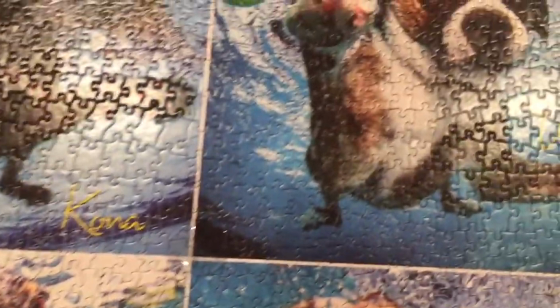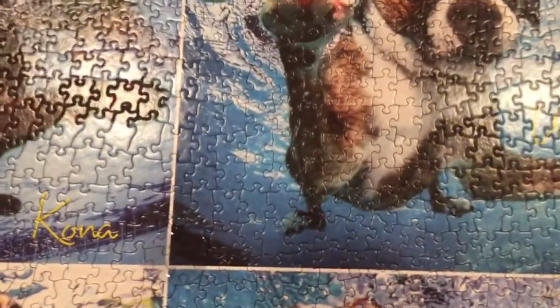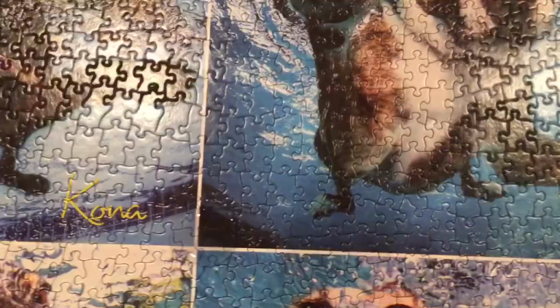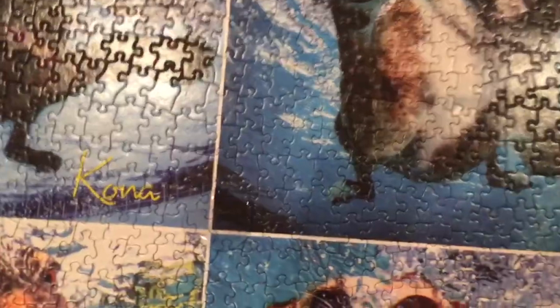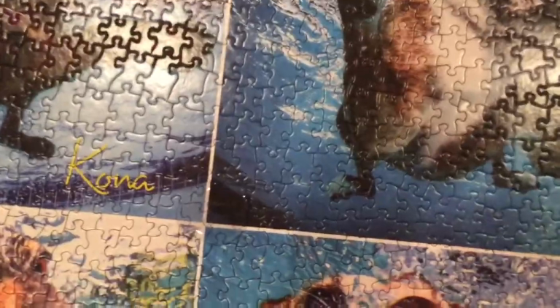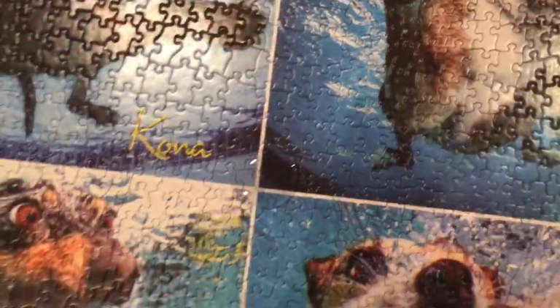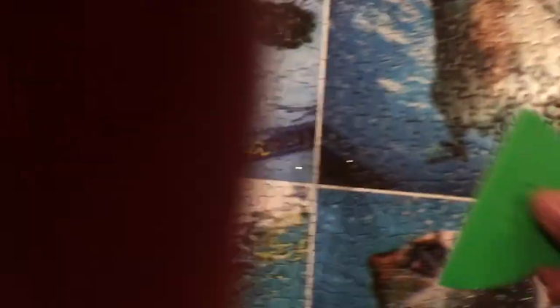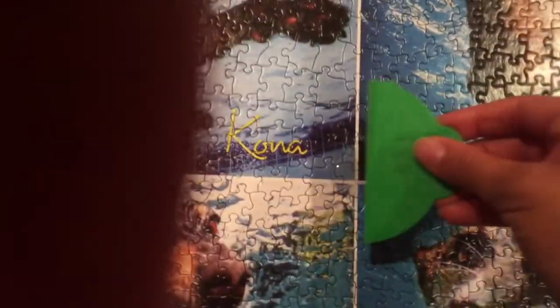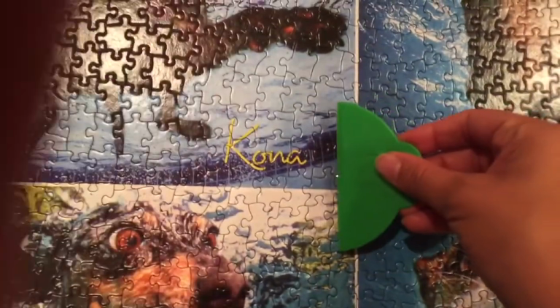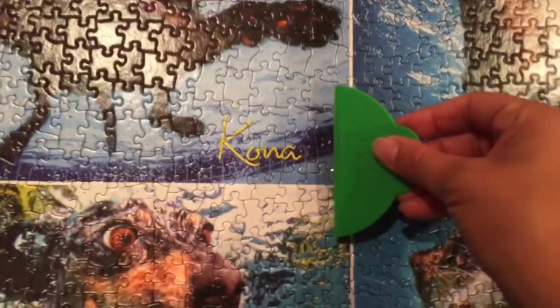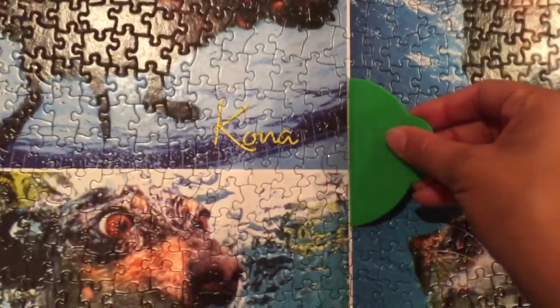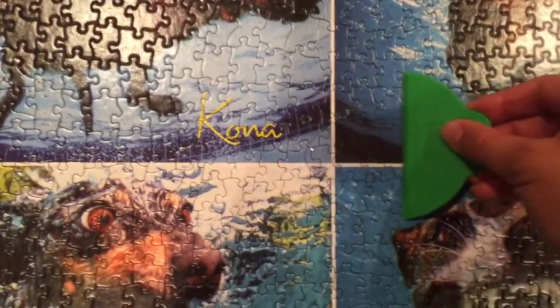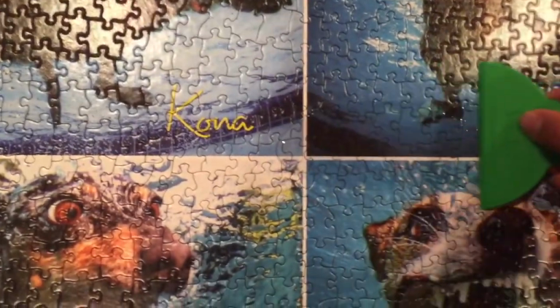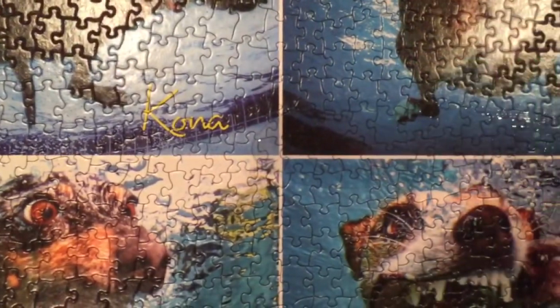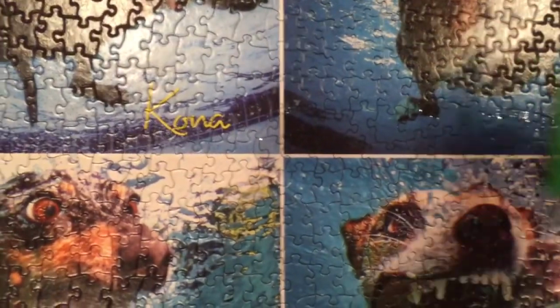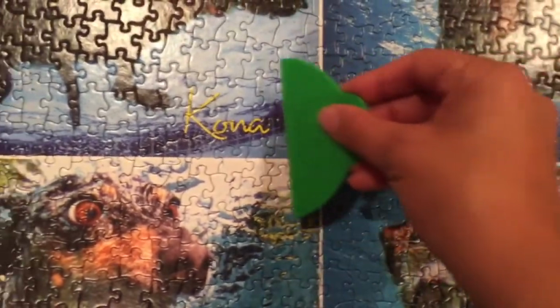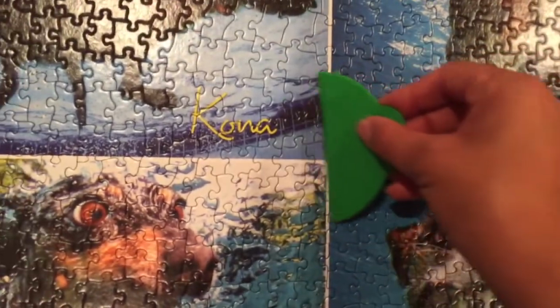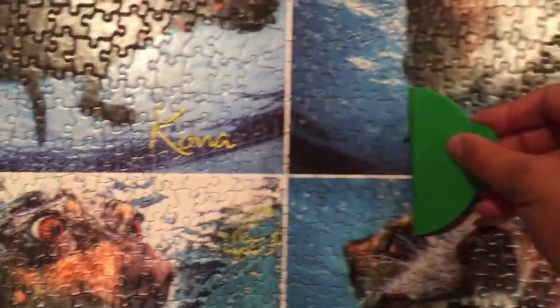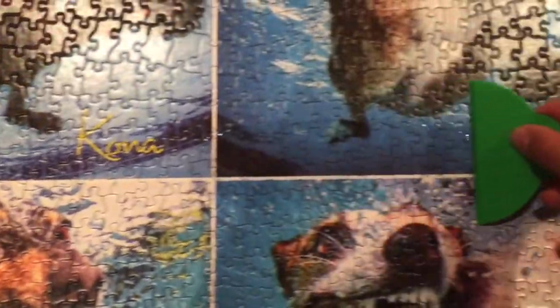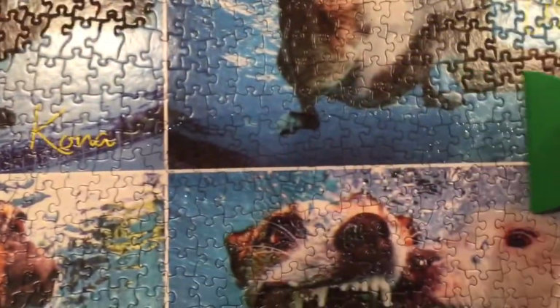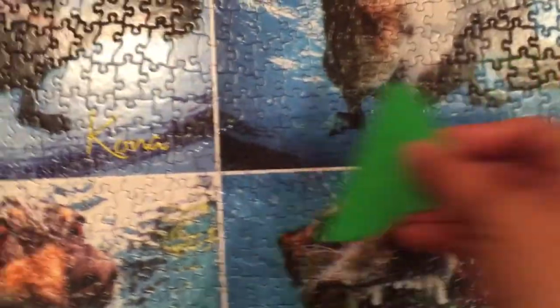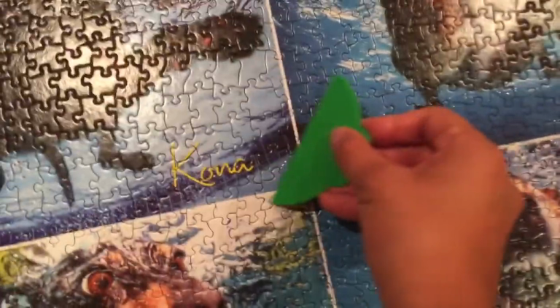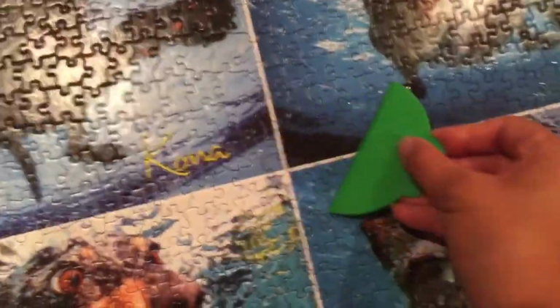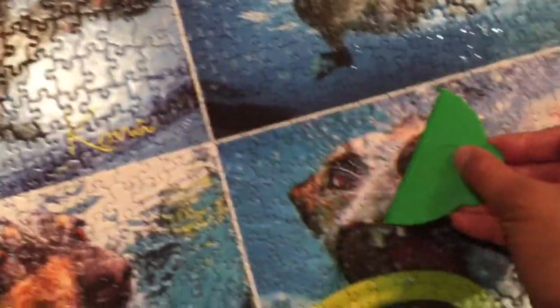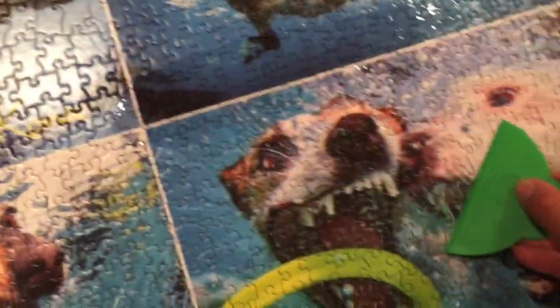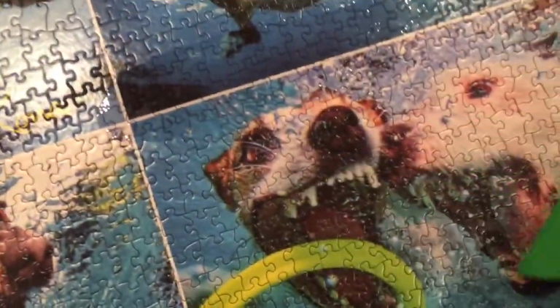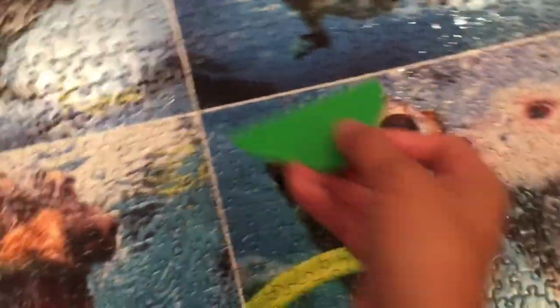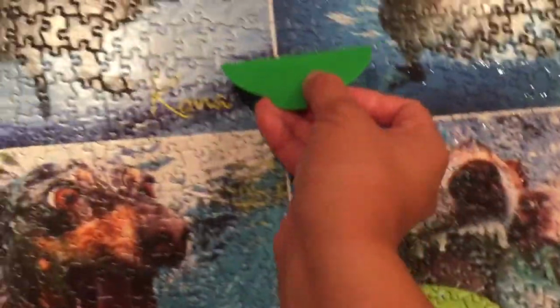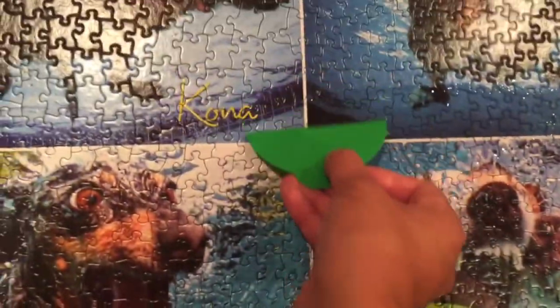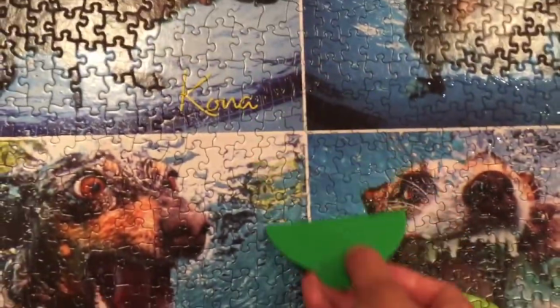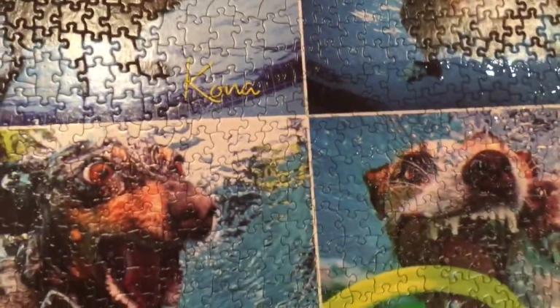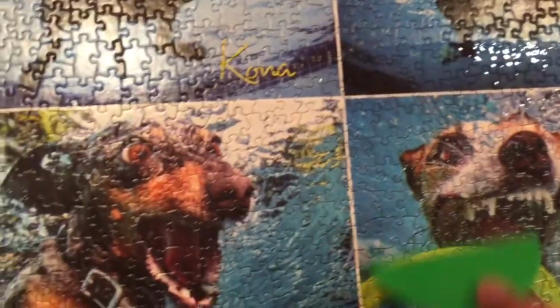Now we're going to start using the scraper to do a nice even layer, just spreading it over the puzzle. I'll see you guys when I'm done.